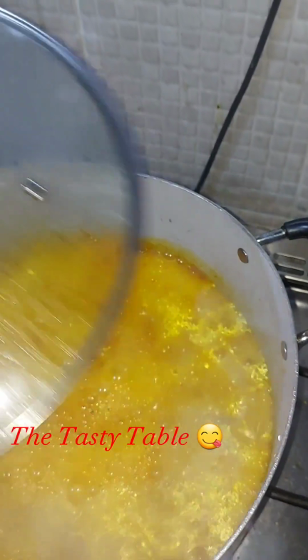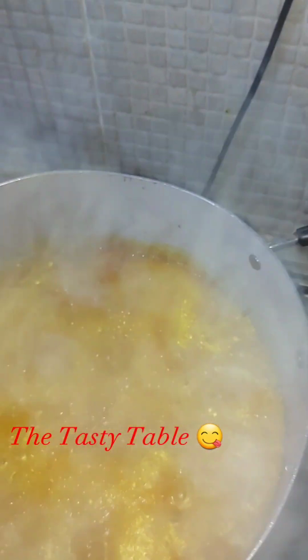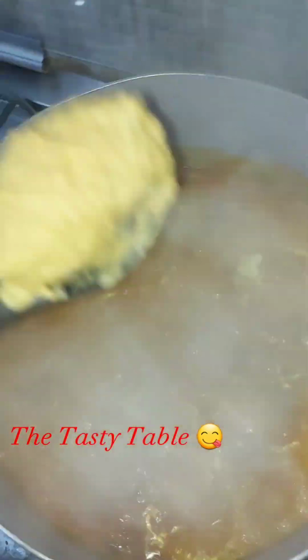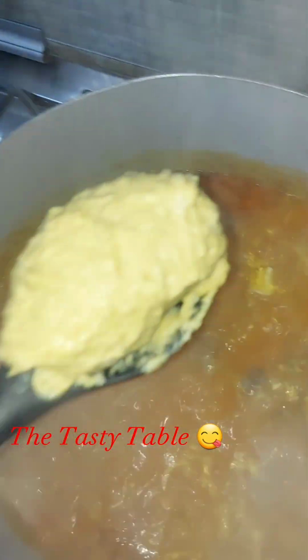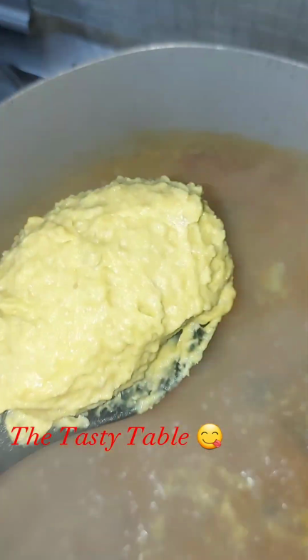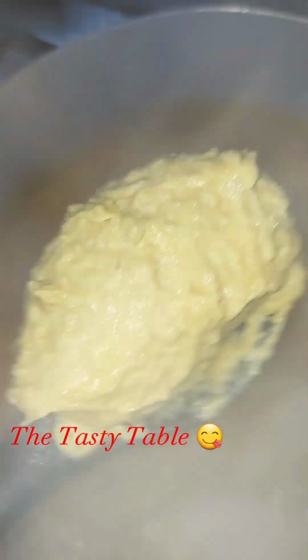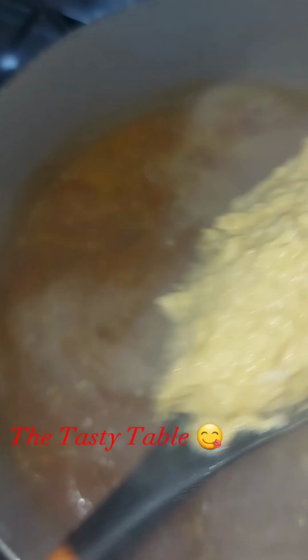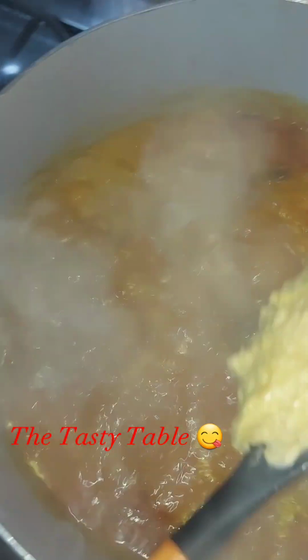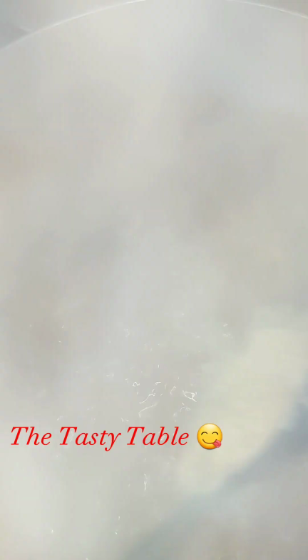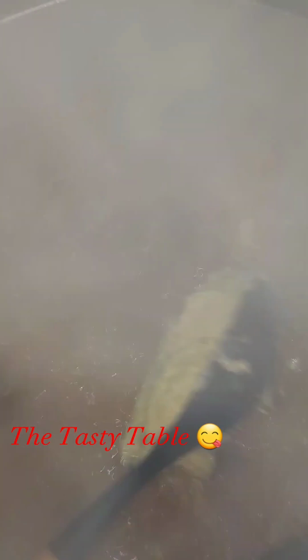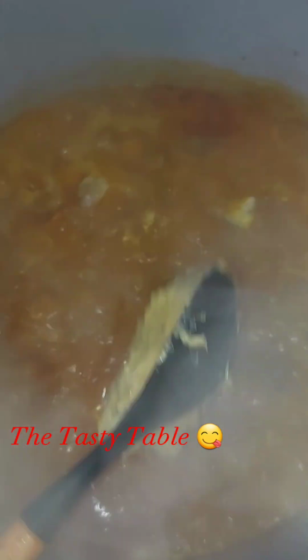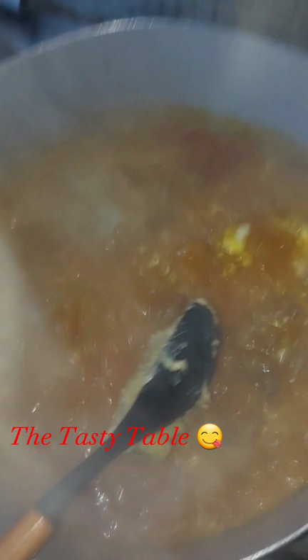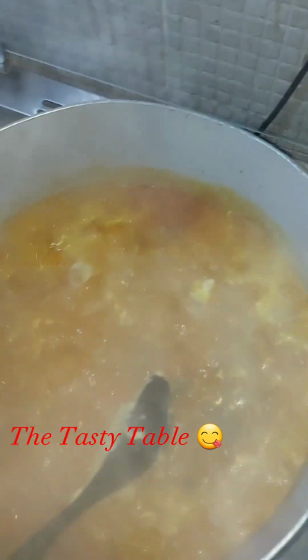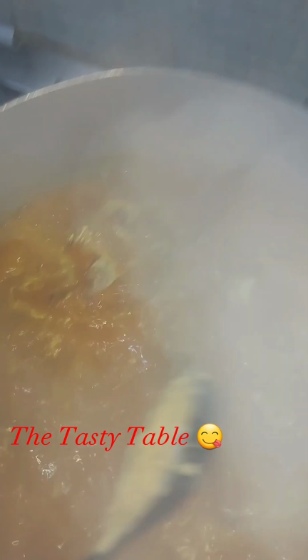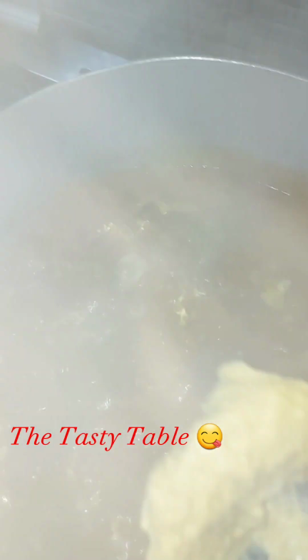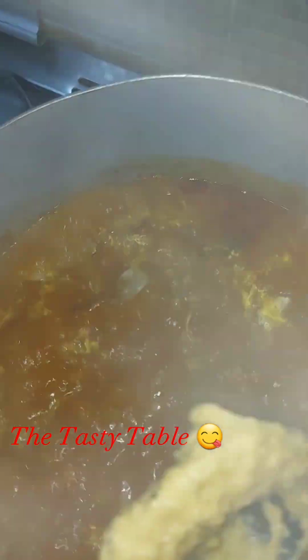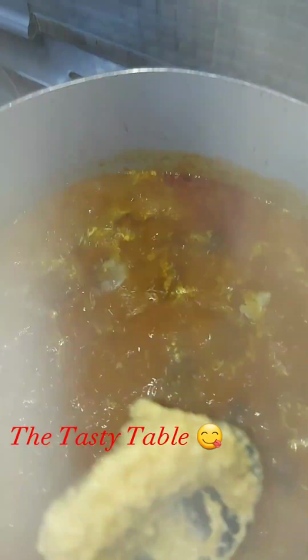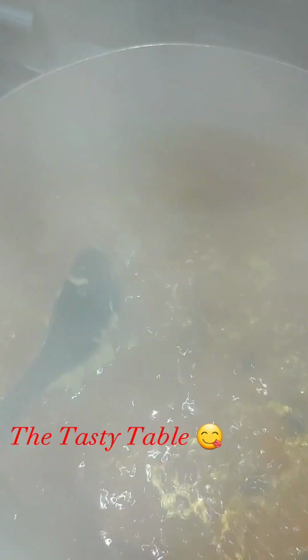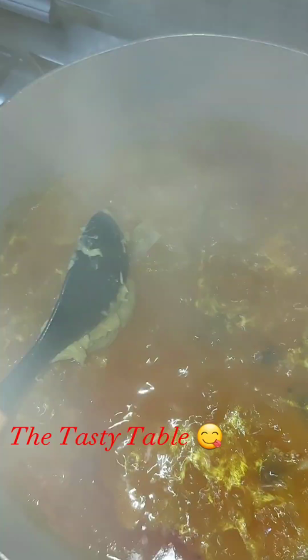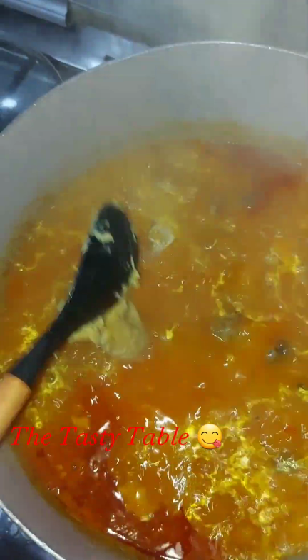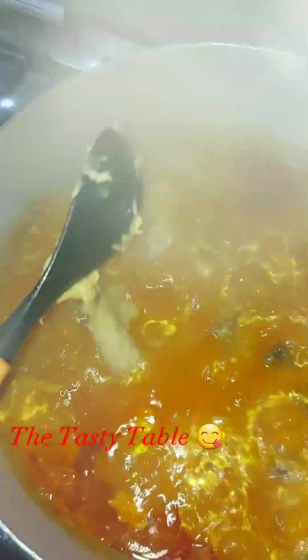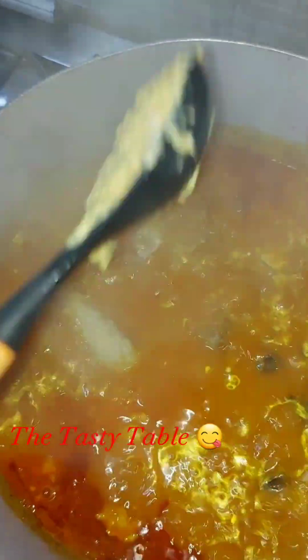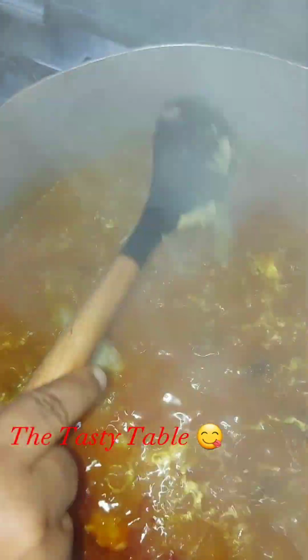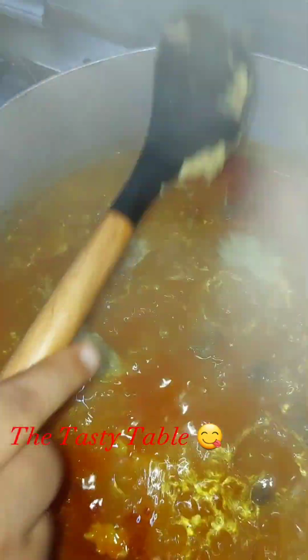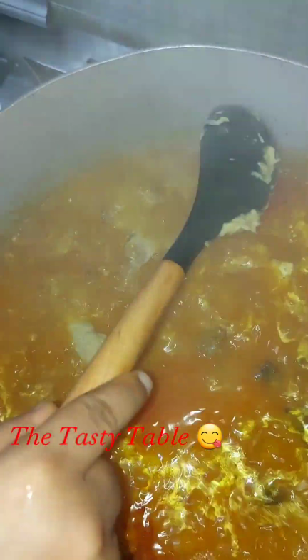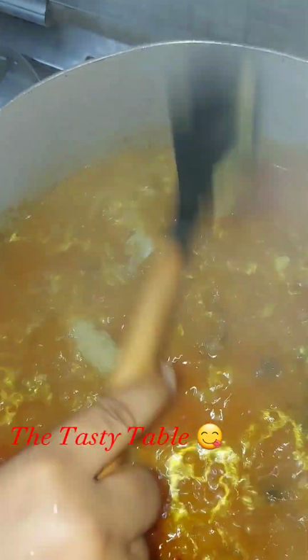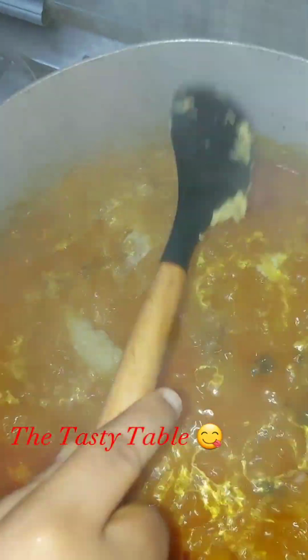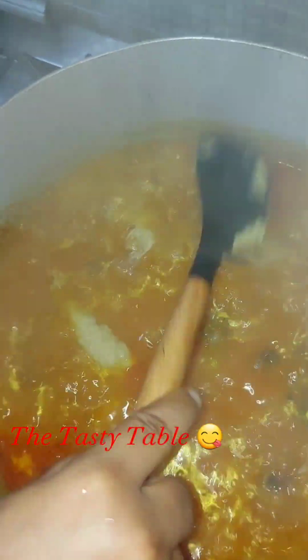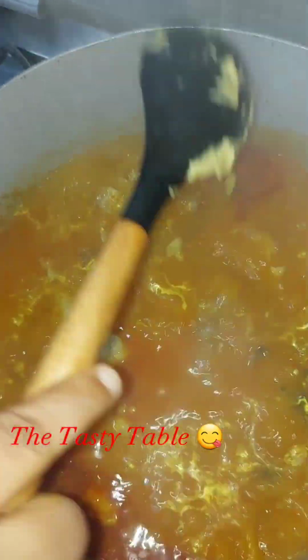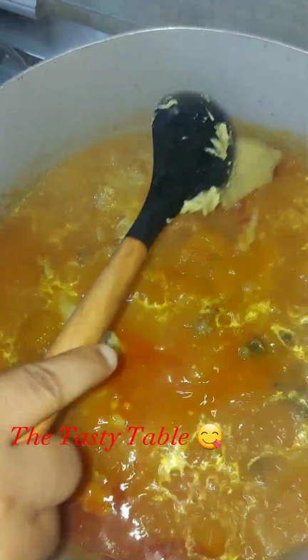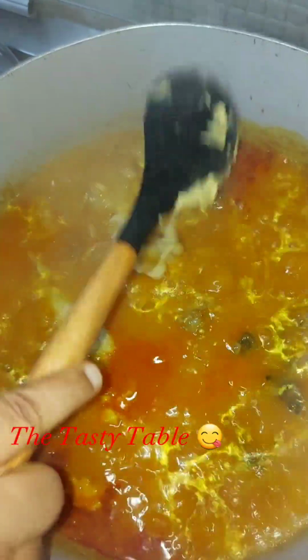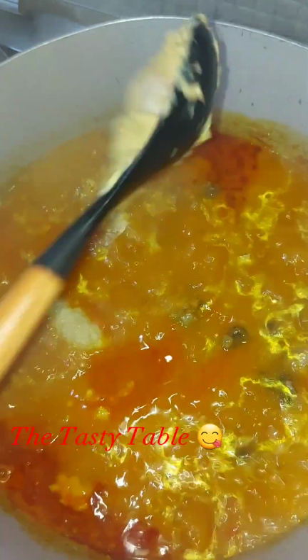Now after pounding my cocoyam, it's ready — soft with no seeds. I added it directly into my pot. Do not stir; just cover and allow to cook.